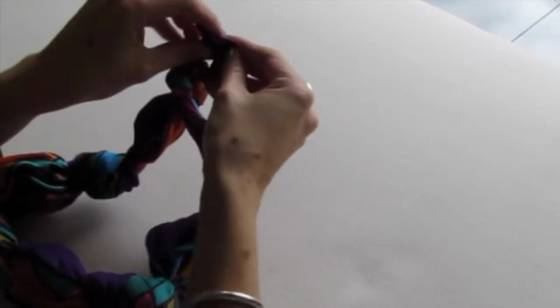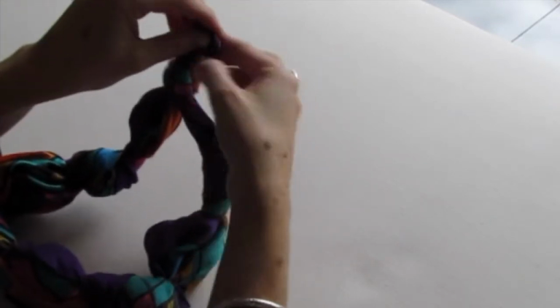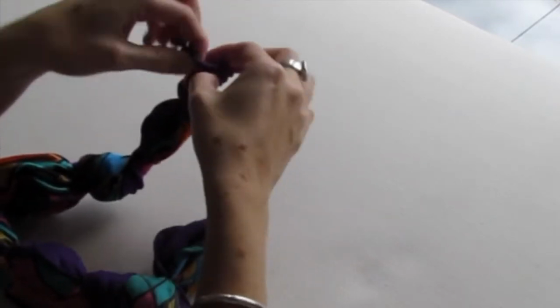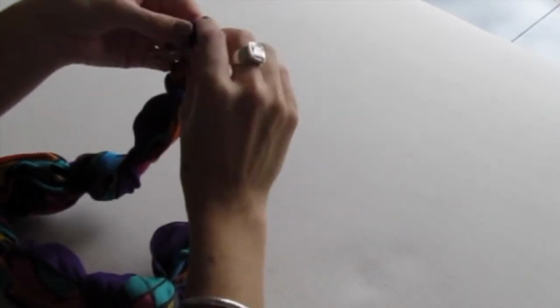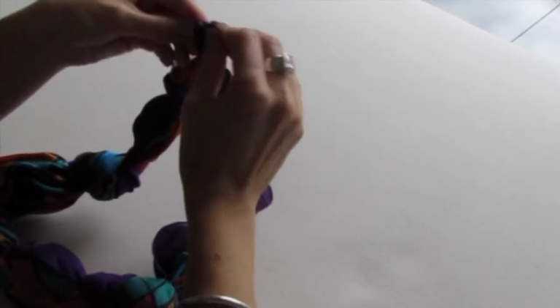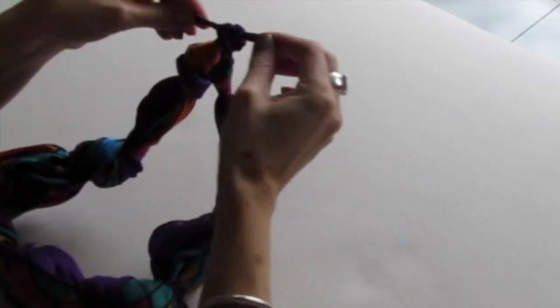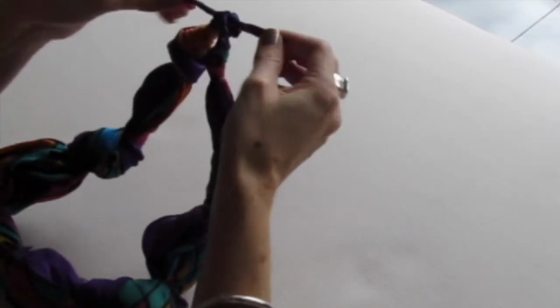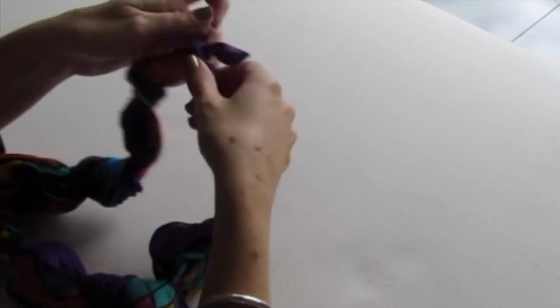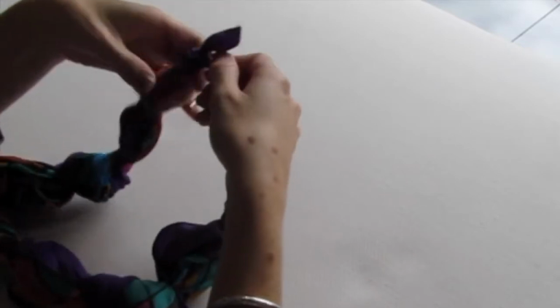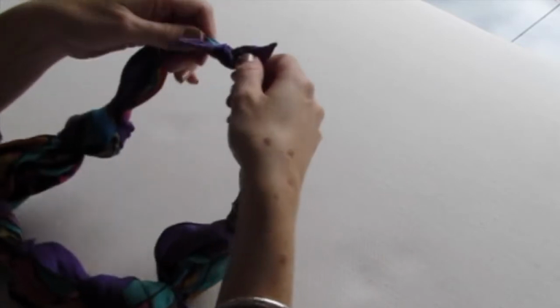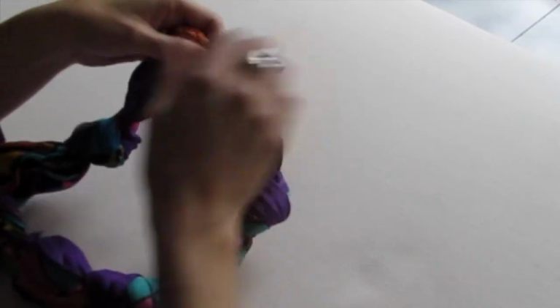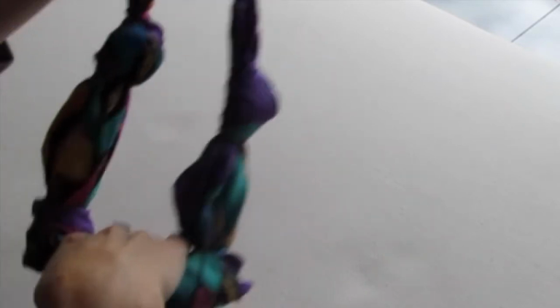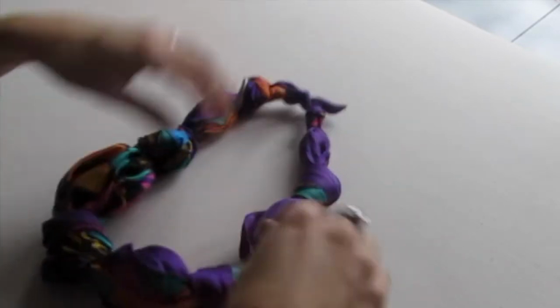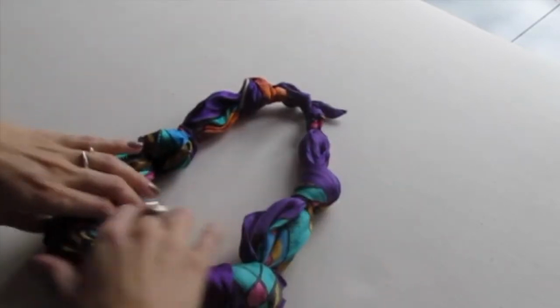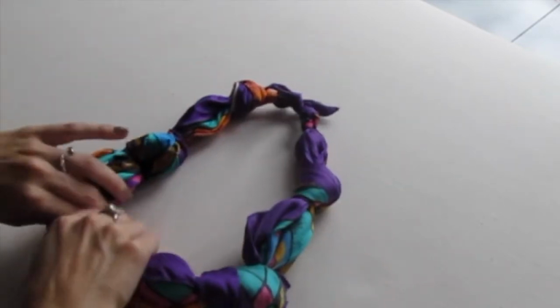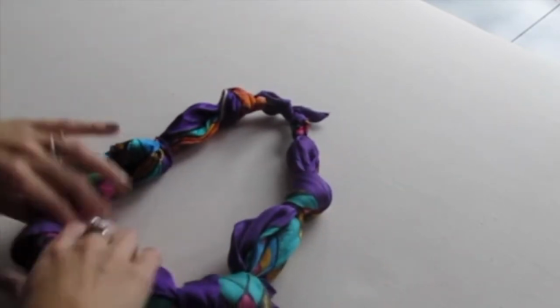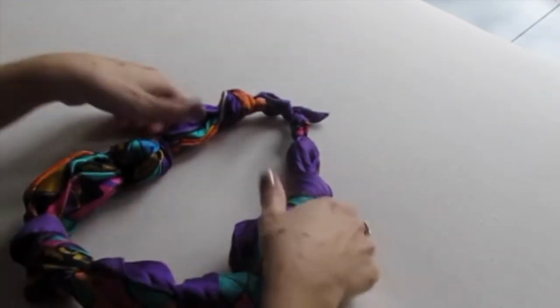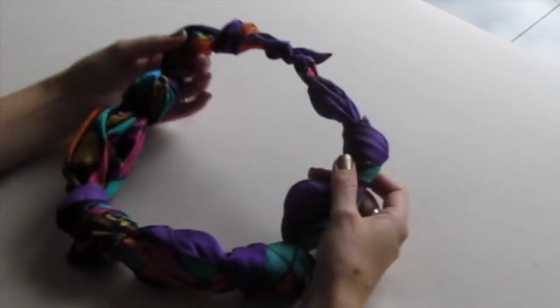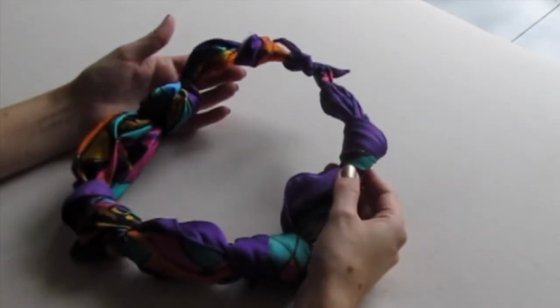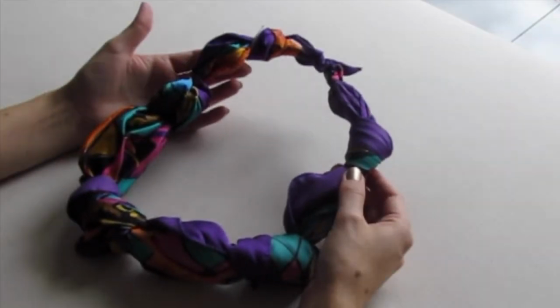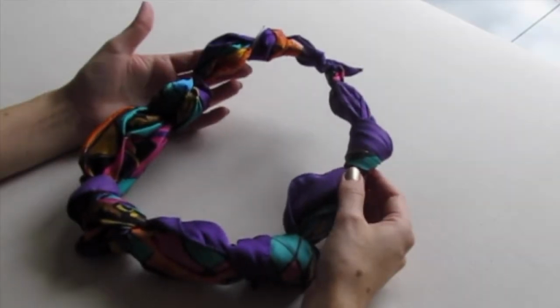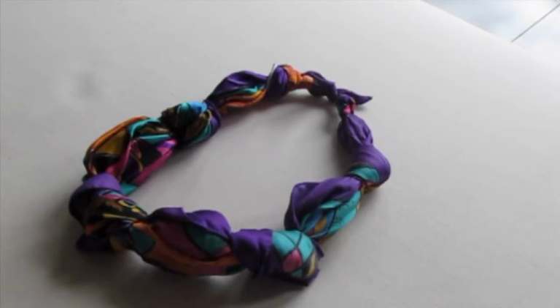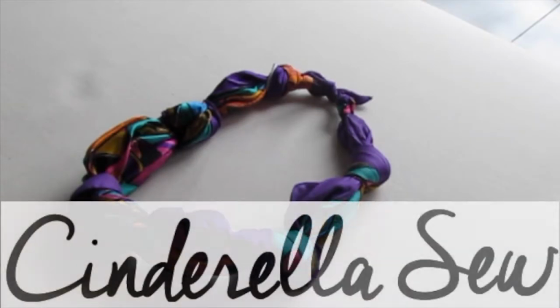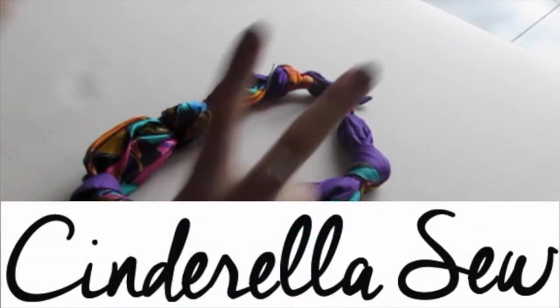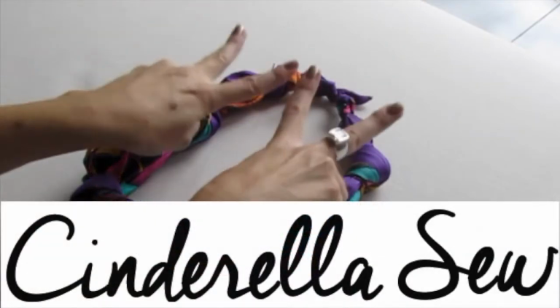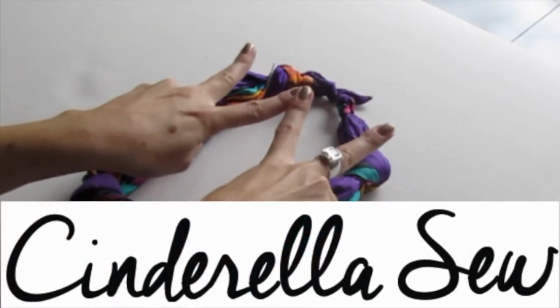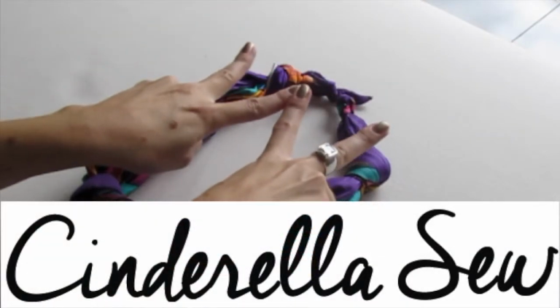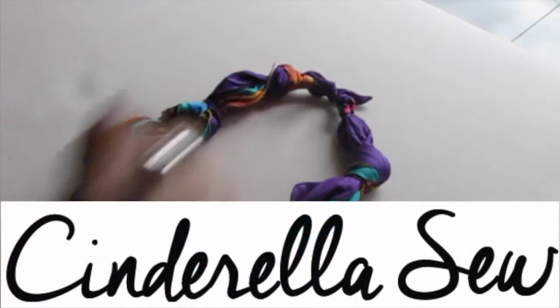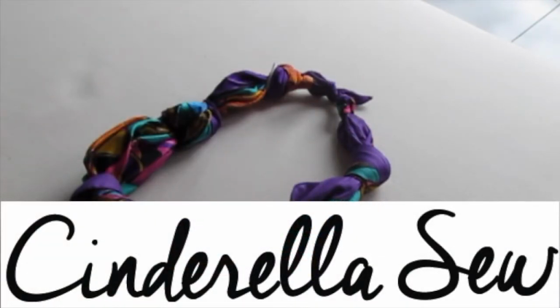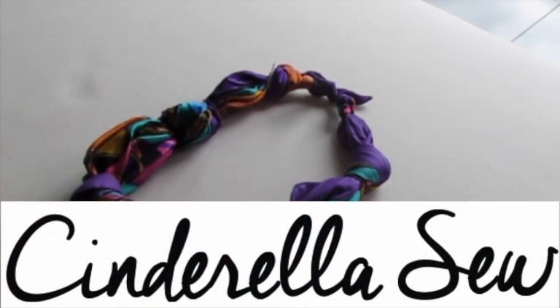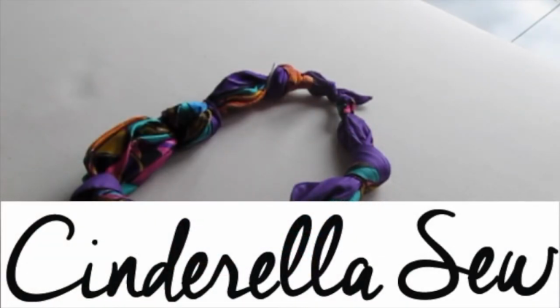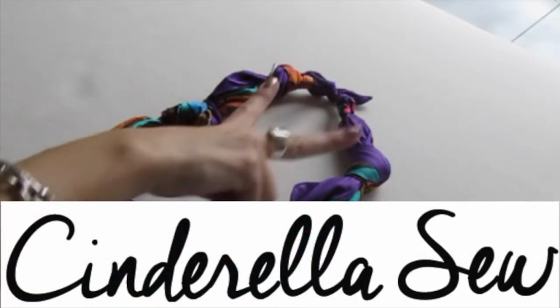Wrap around, pull tight, and there you go — now you have this cool knot necklace. Dope! Thank you so much for watching Cinderella So, and I will see you soon. Peace!